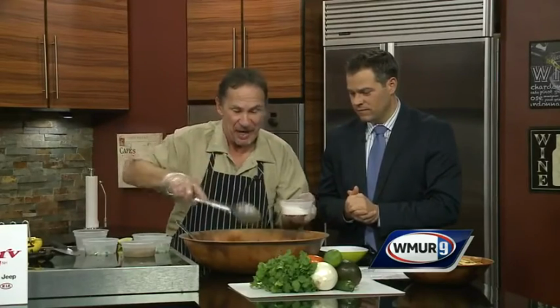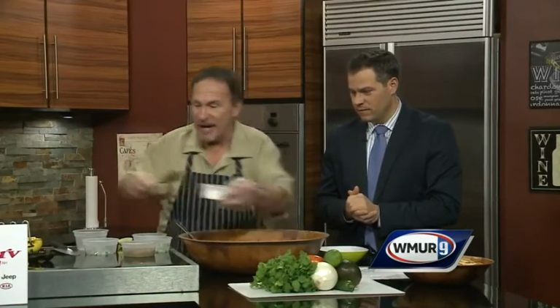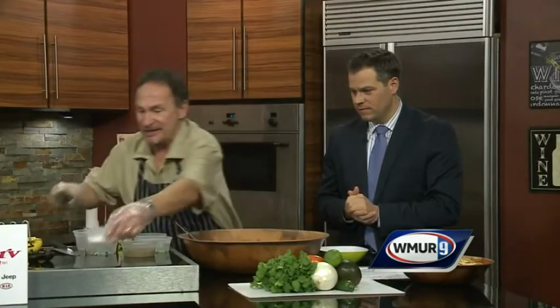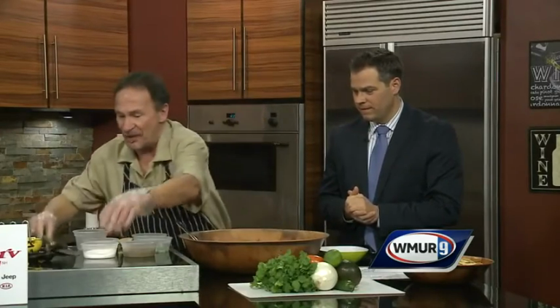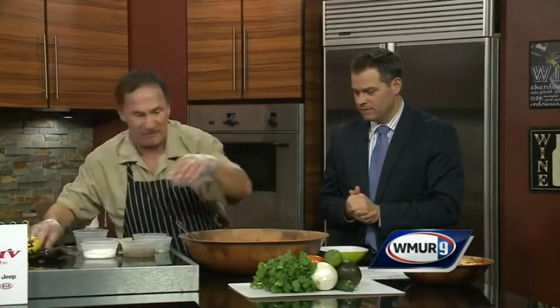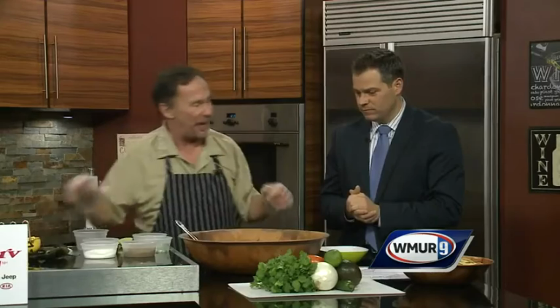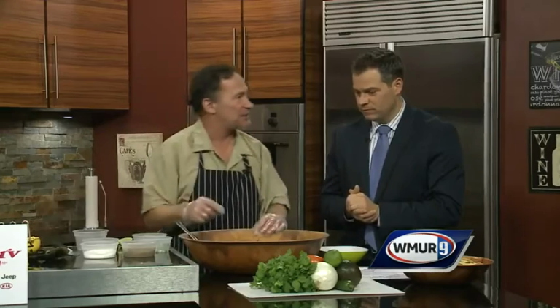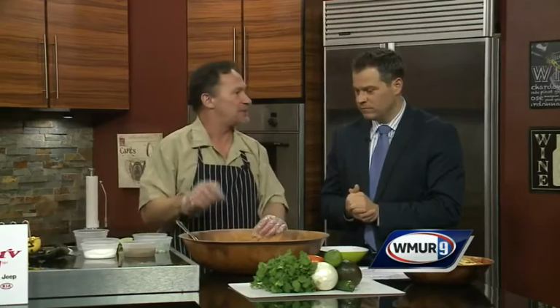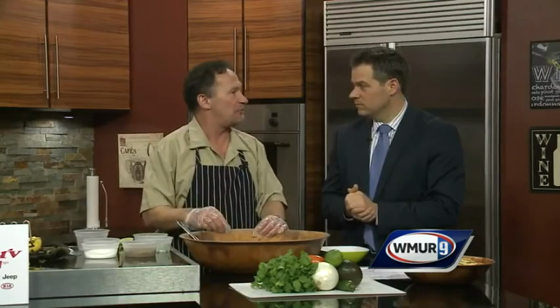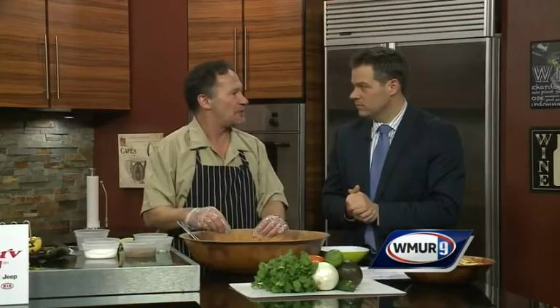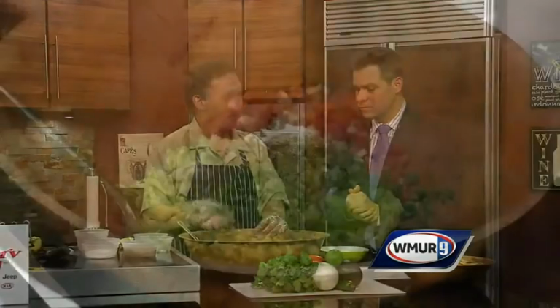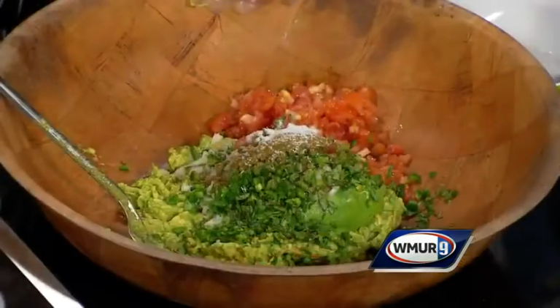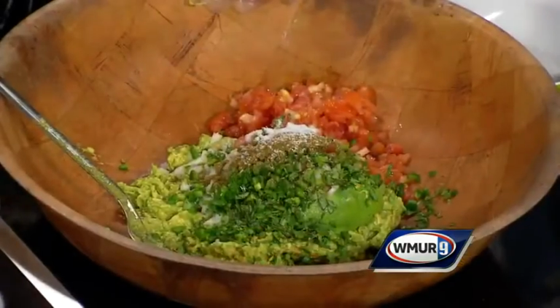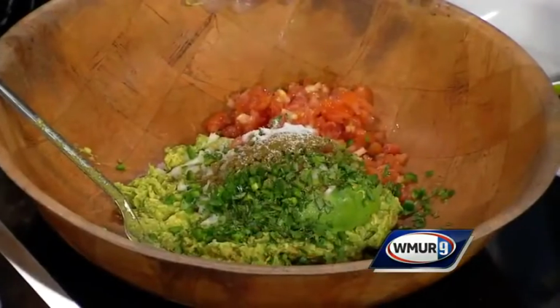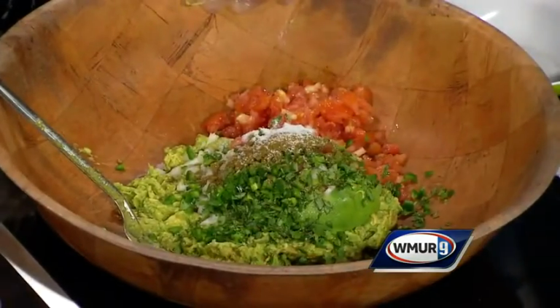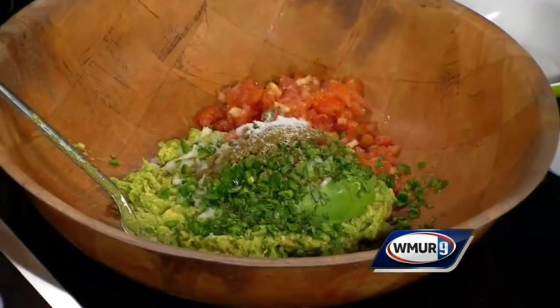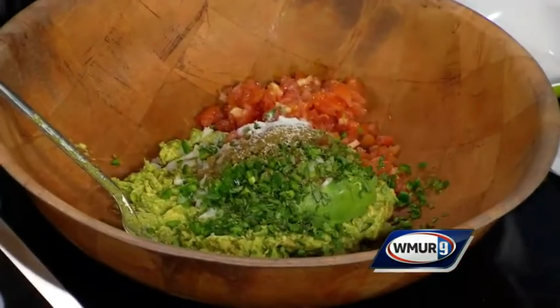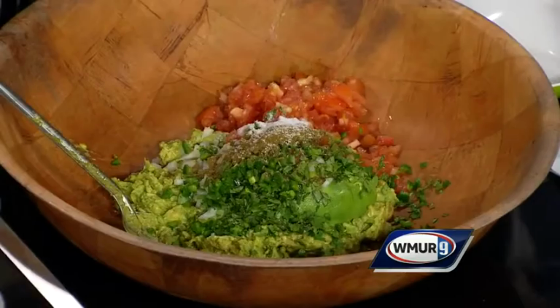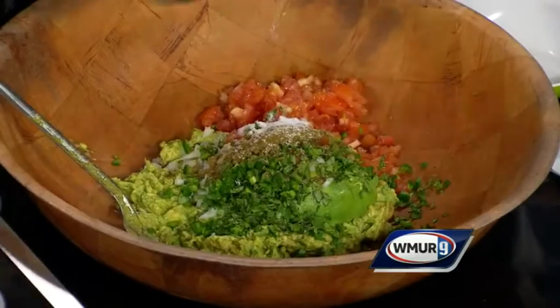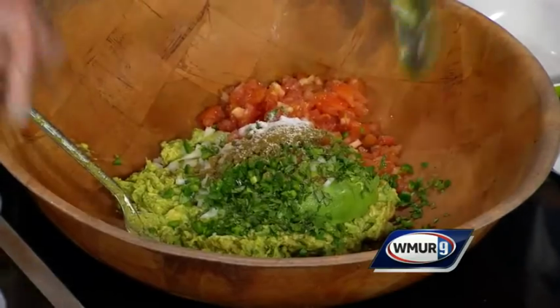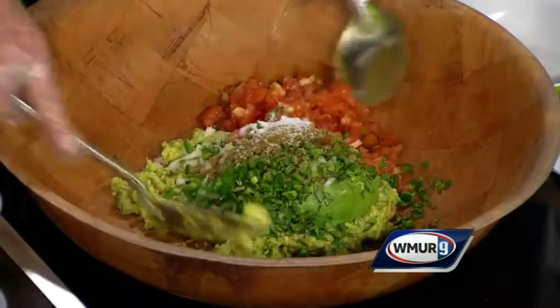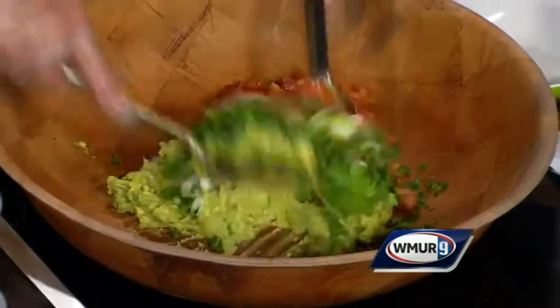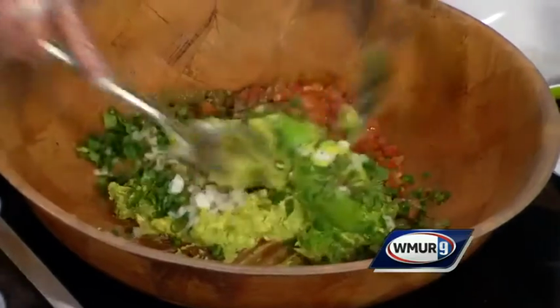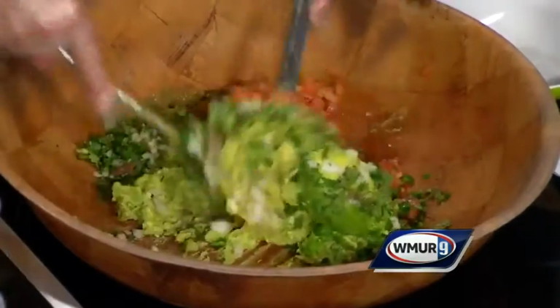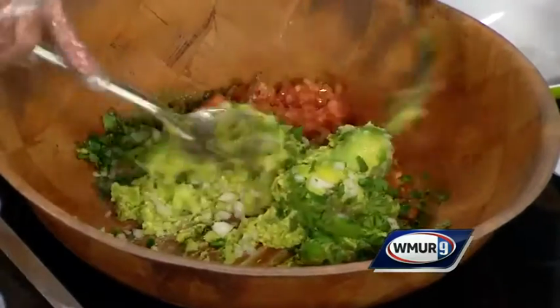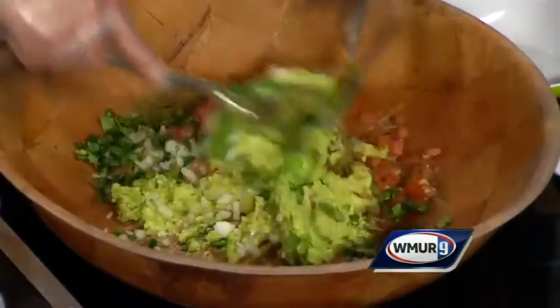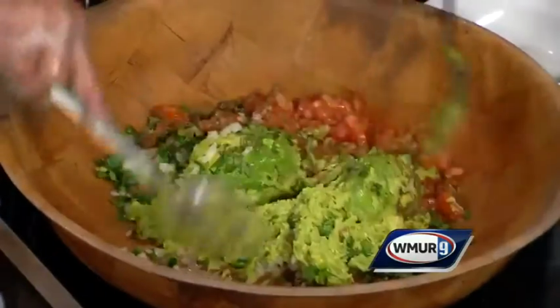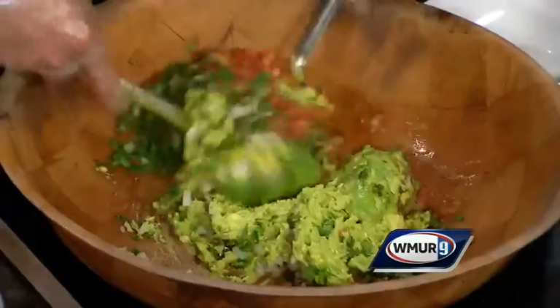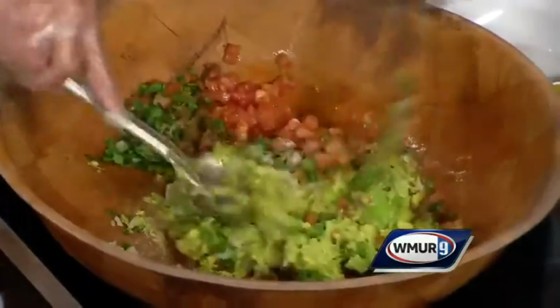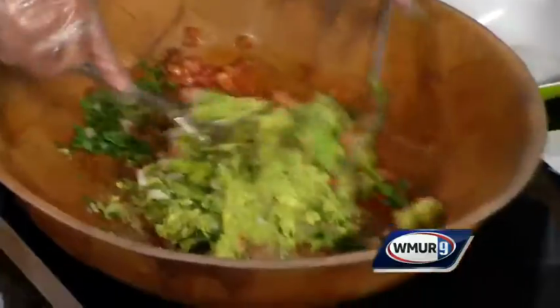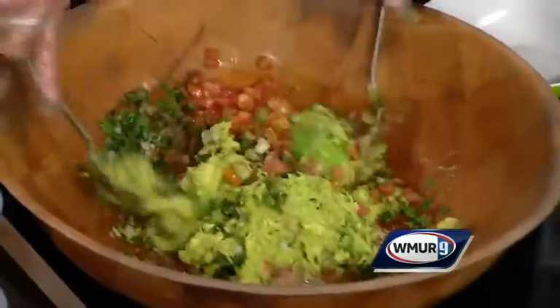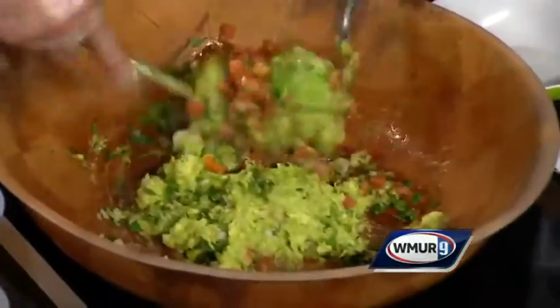We make this in 25-pound batches at the Tilton Winter Farmers Market — that is one of the best markets that we do. We do them all over Eastern Massachusetts and Southern New Hampshire.